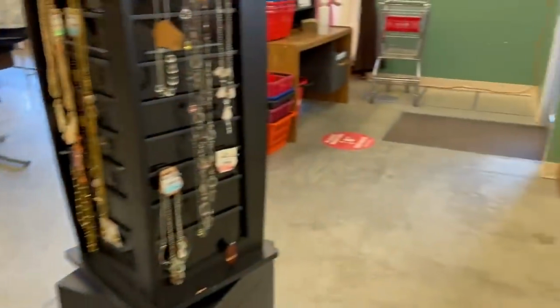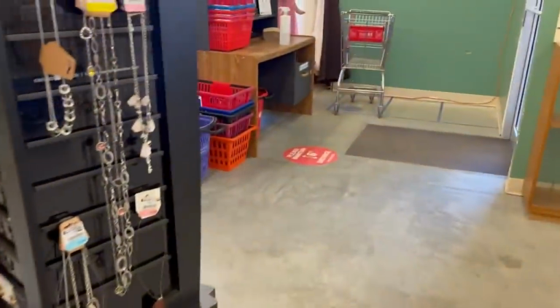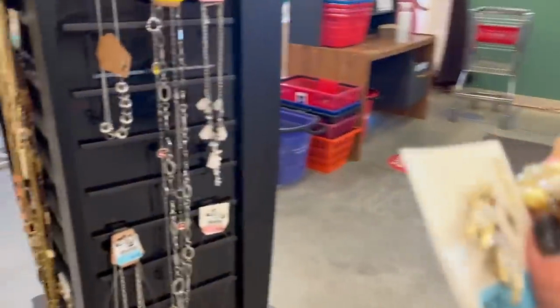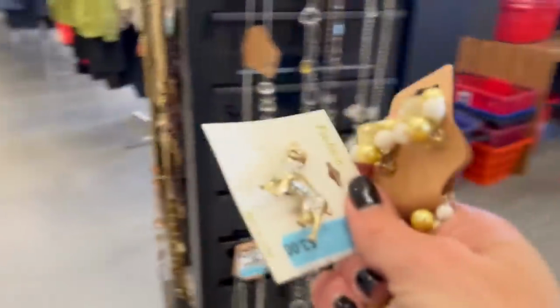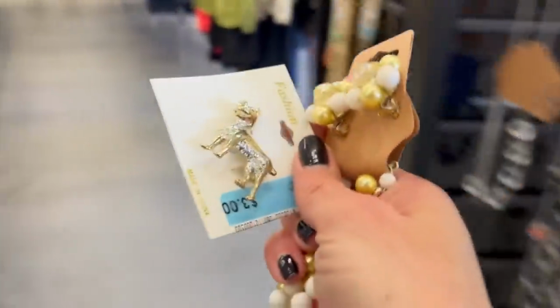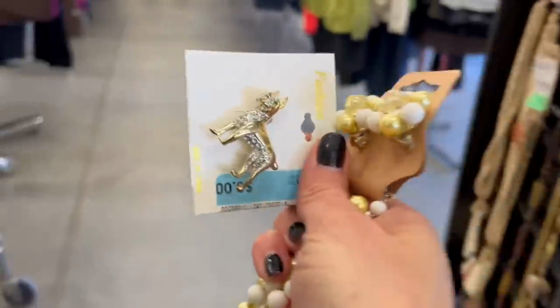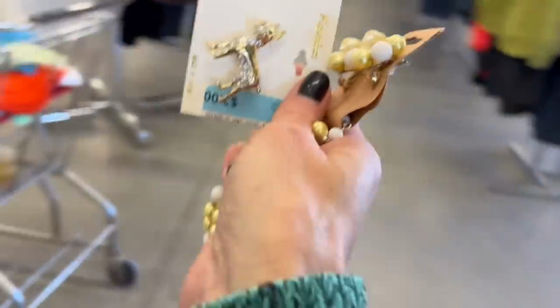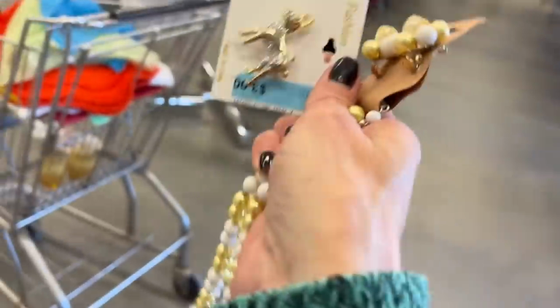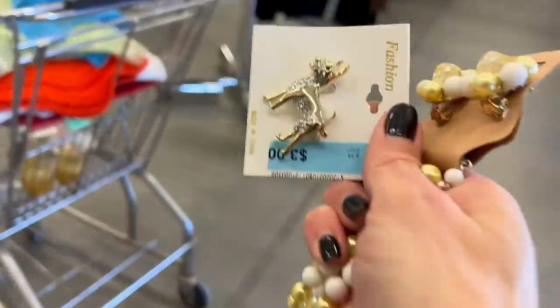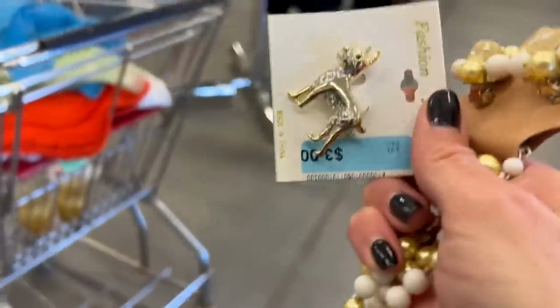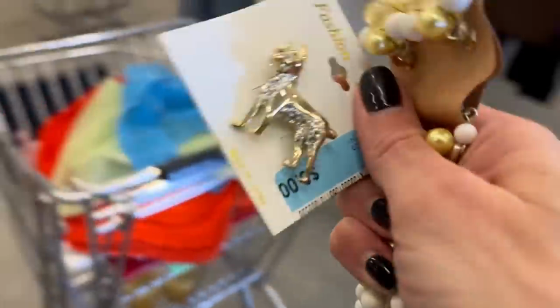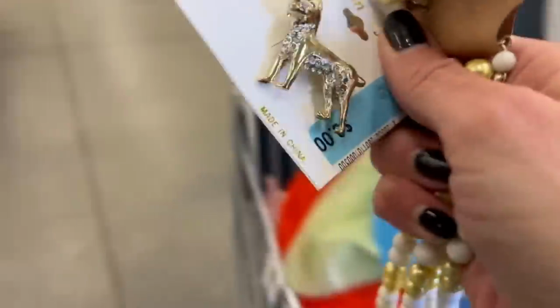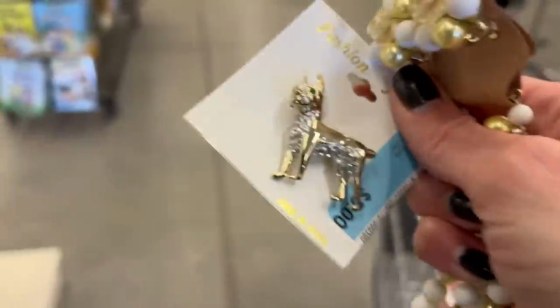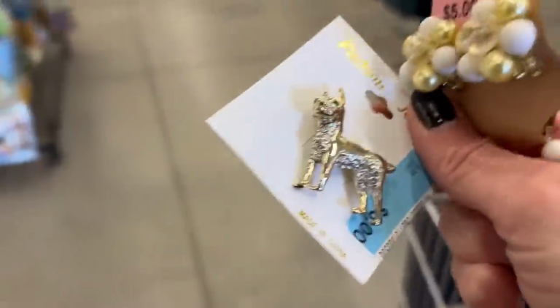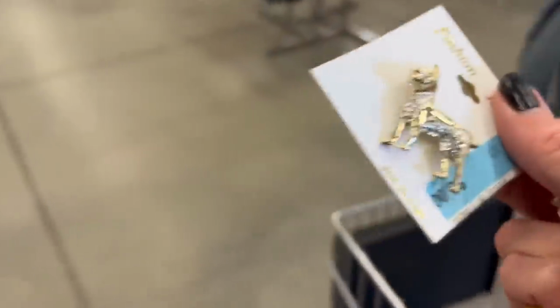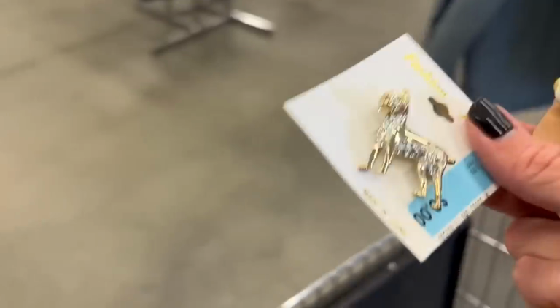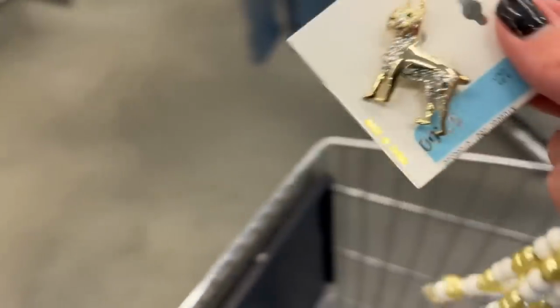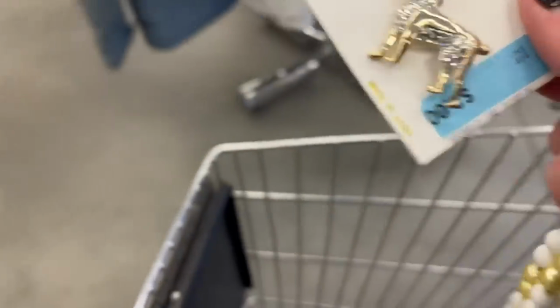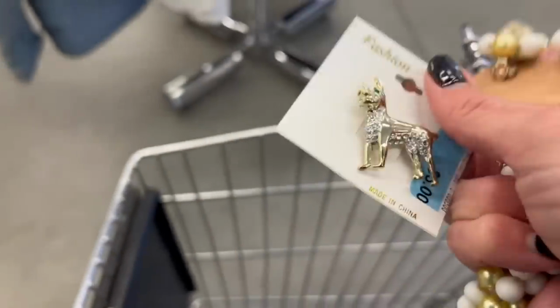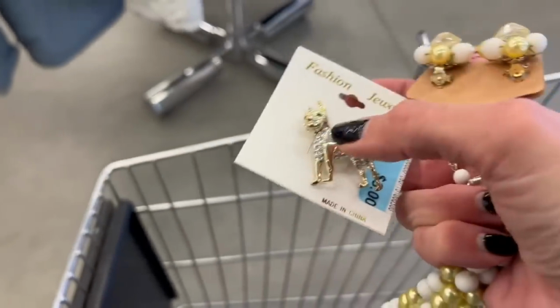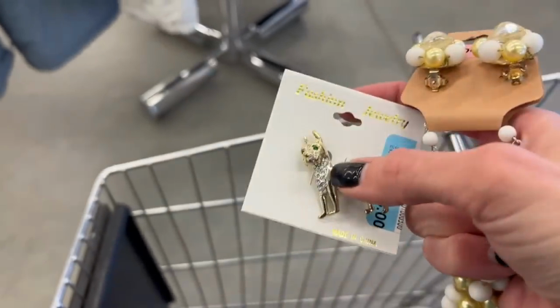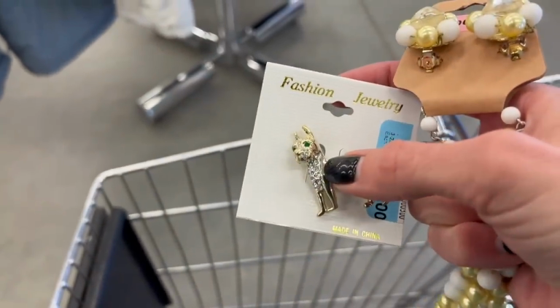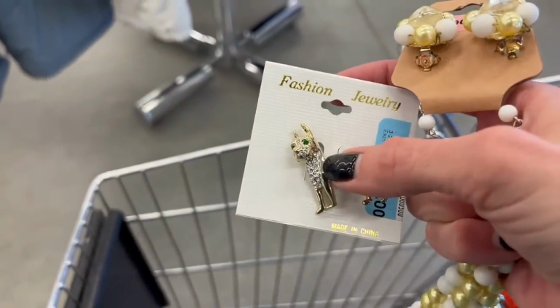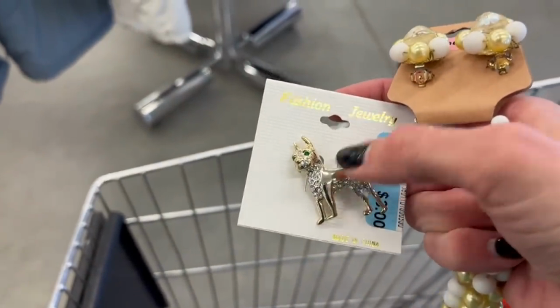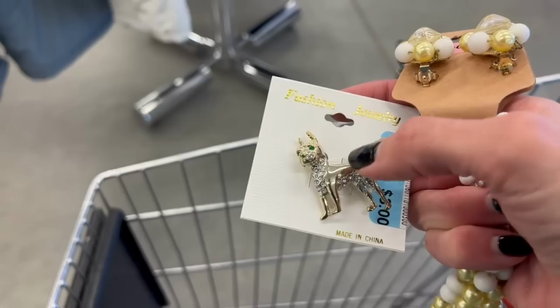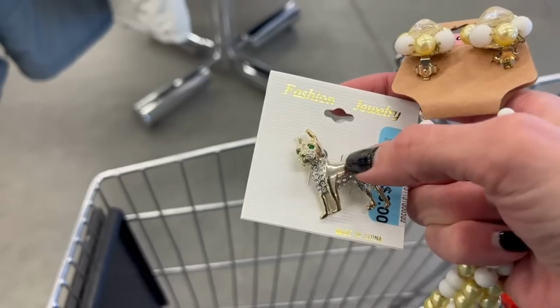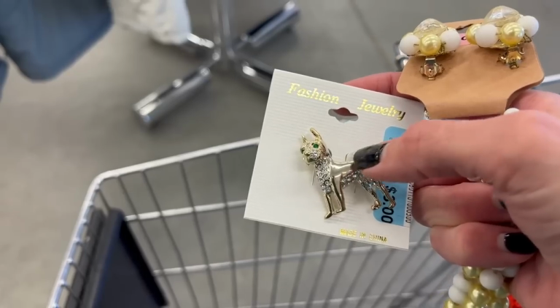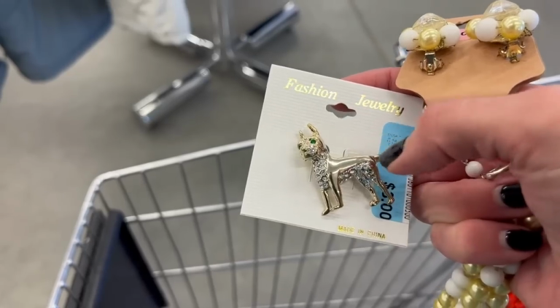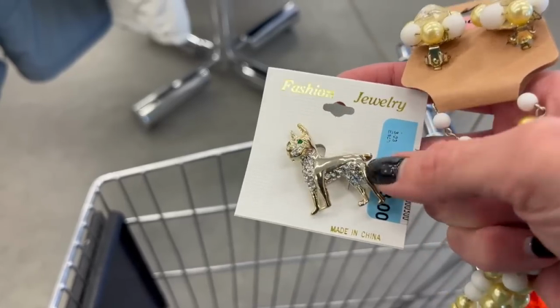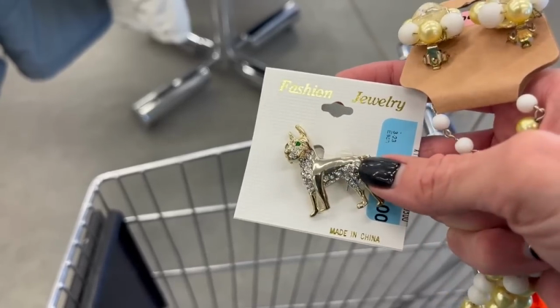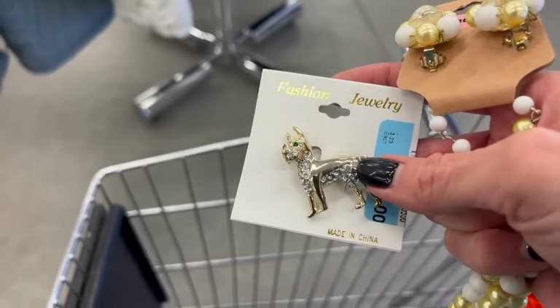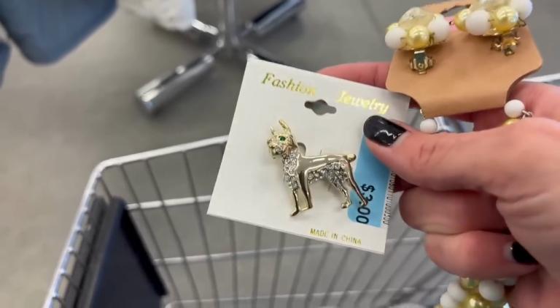I got a couple pieces of jewelry here. See how this doggy does — somebody tell me what dog this is. It's not a pitbull, is it? I don't know.